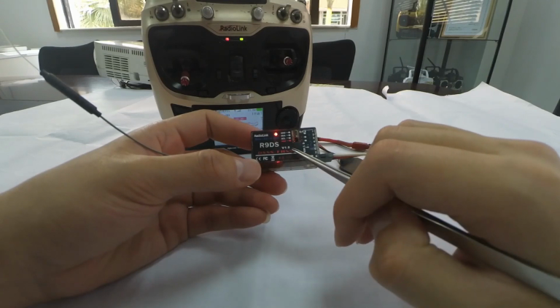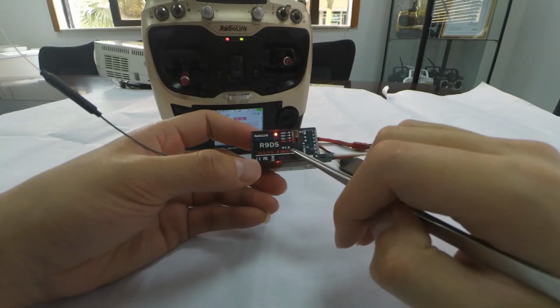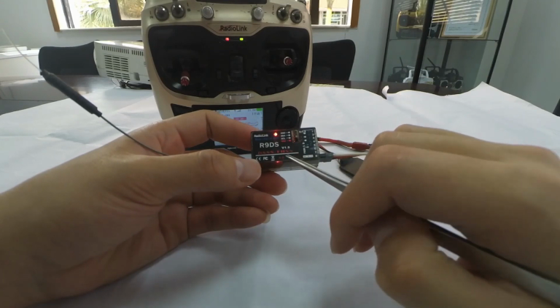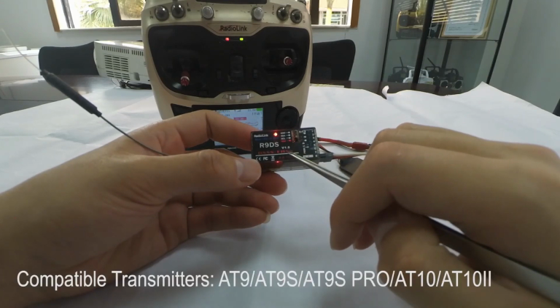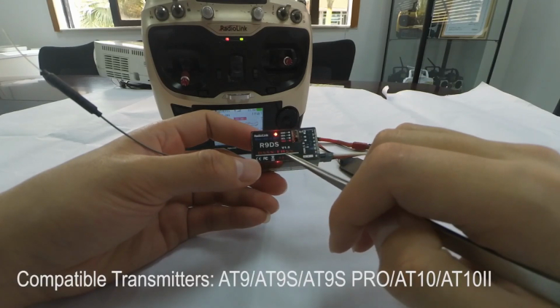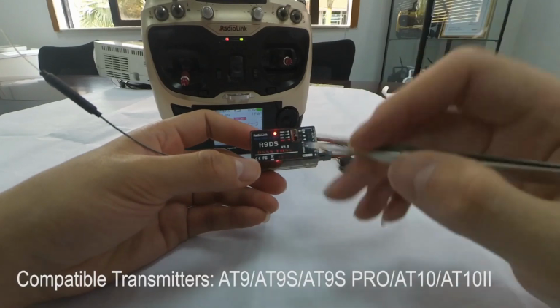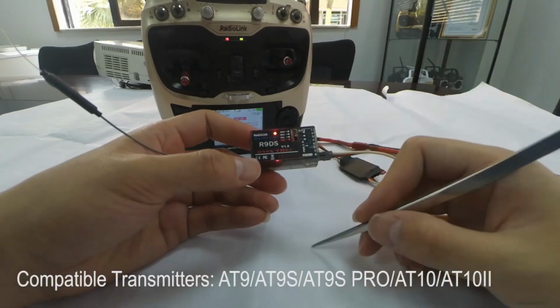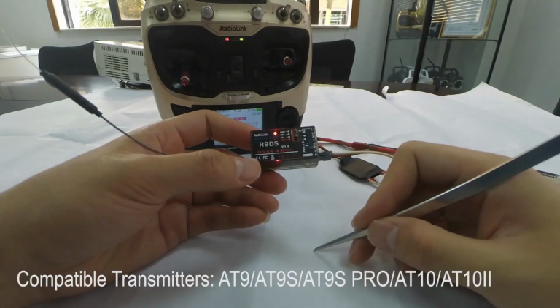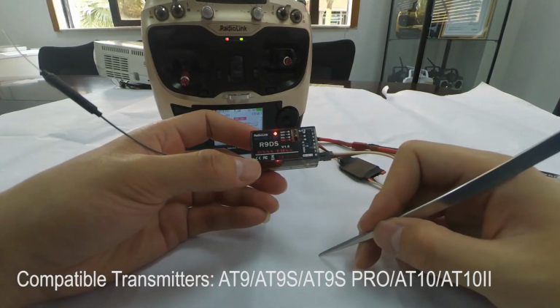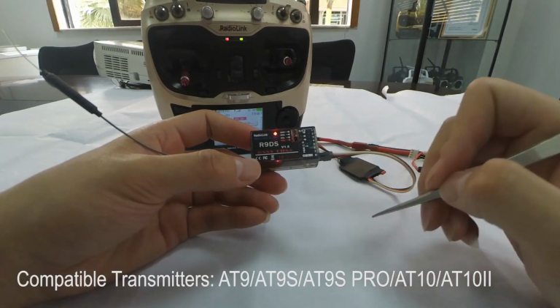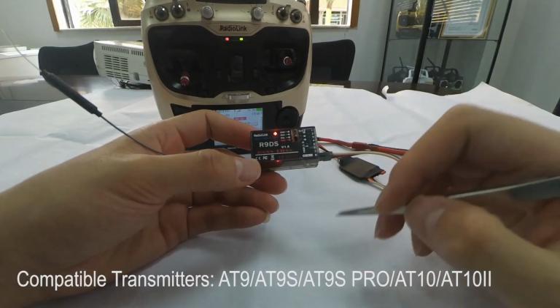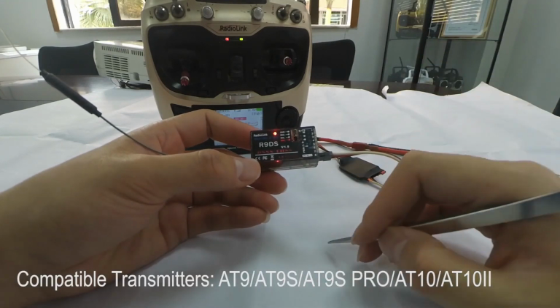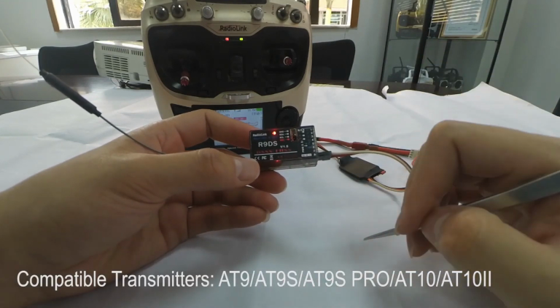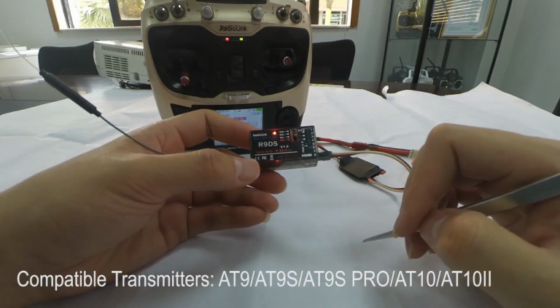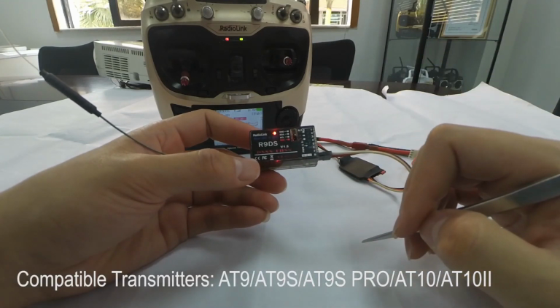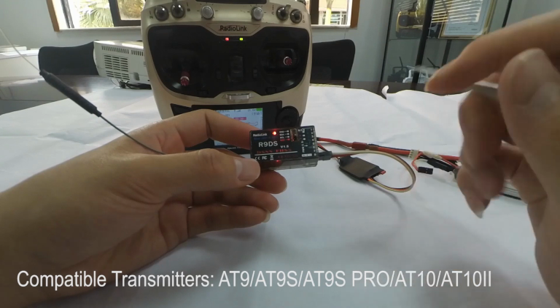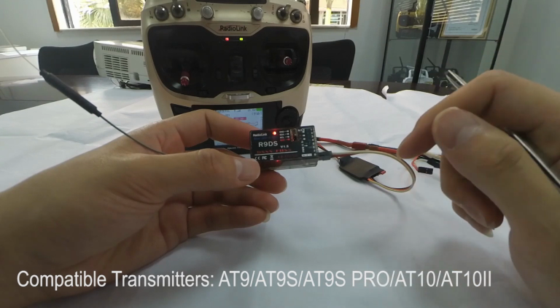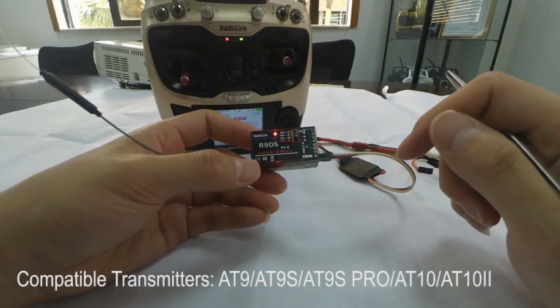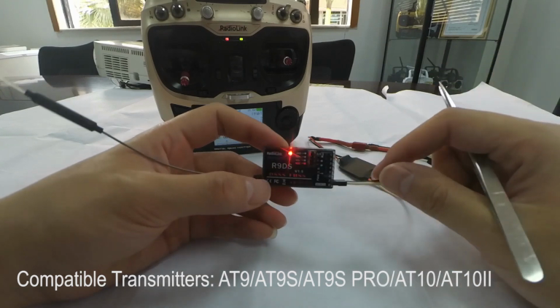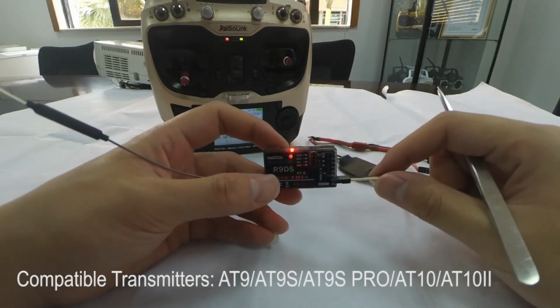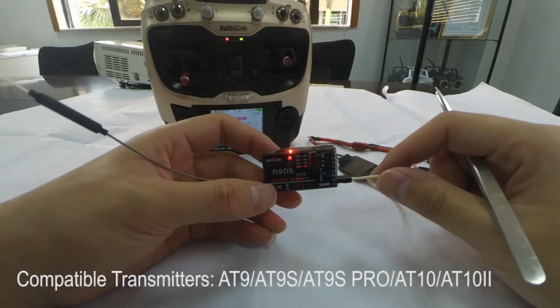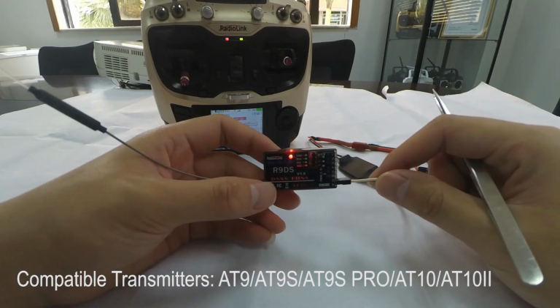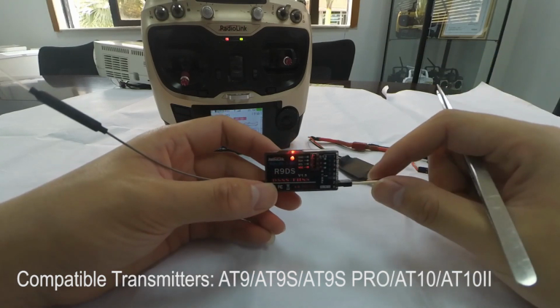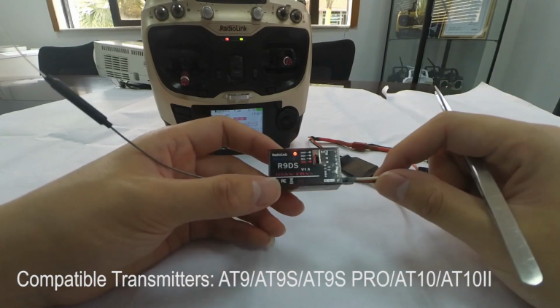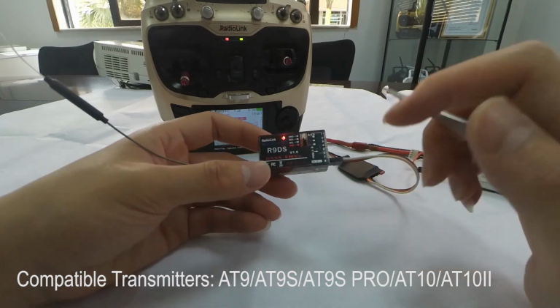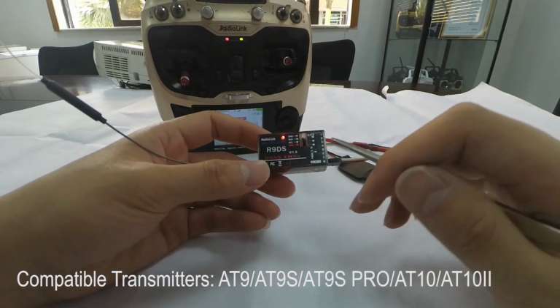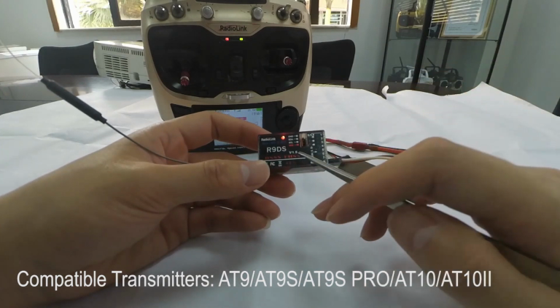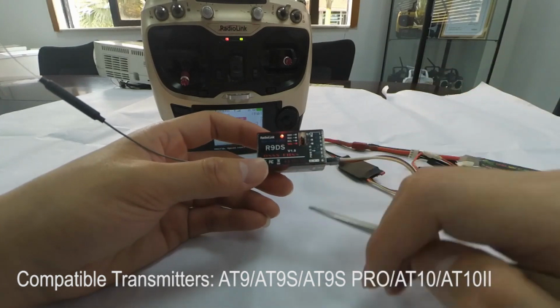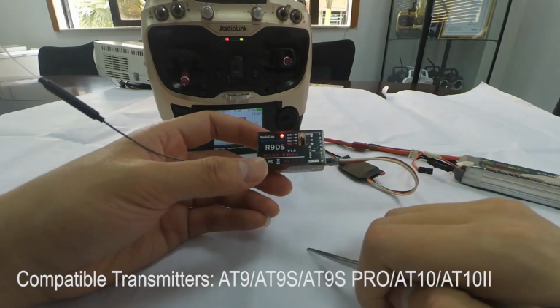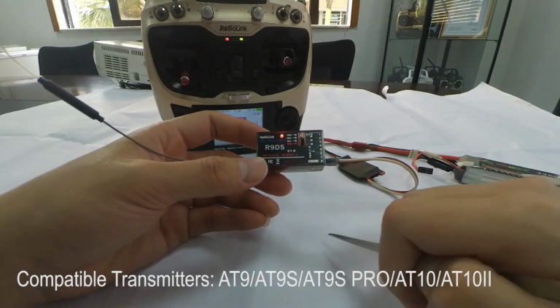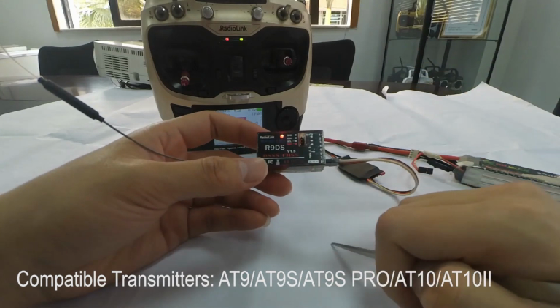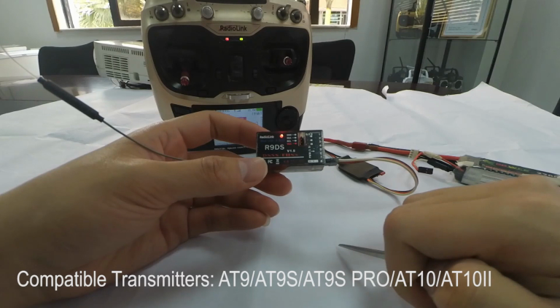The receiver R9DS is compatible with RadioLink transmitters AT9S, AT9S Pro, and AT10.